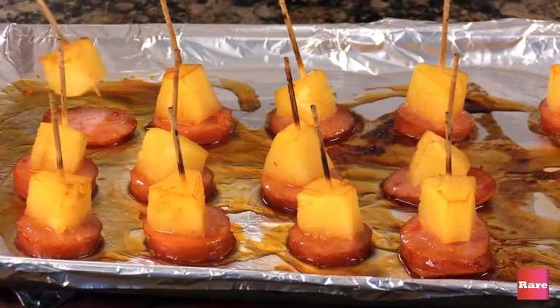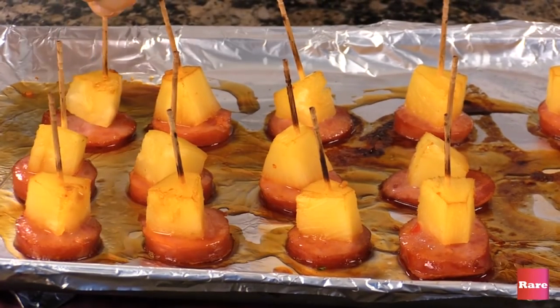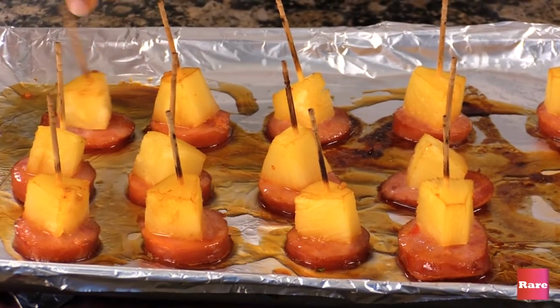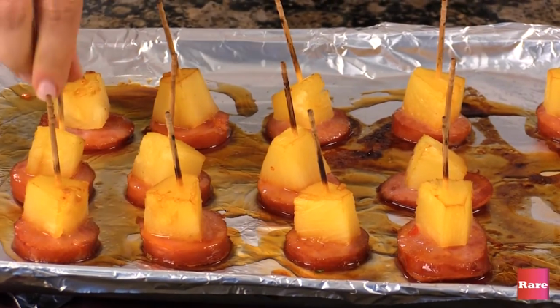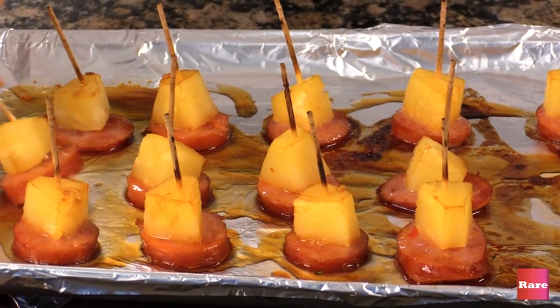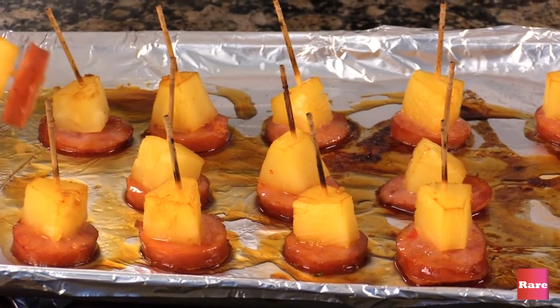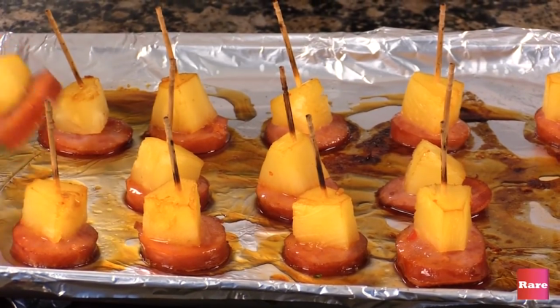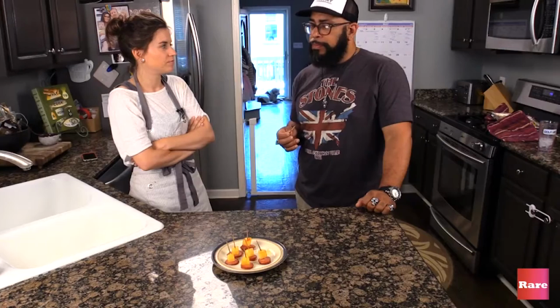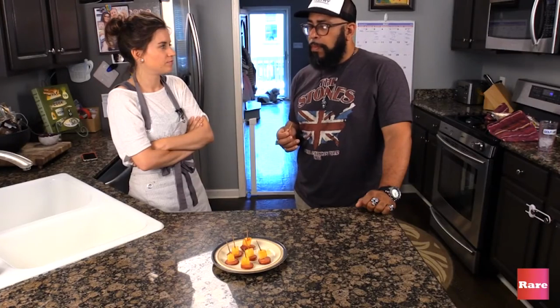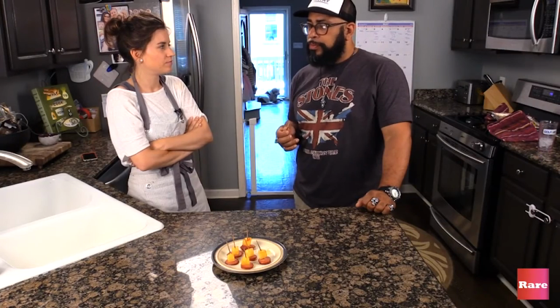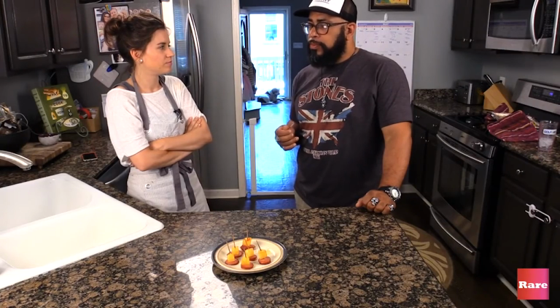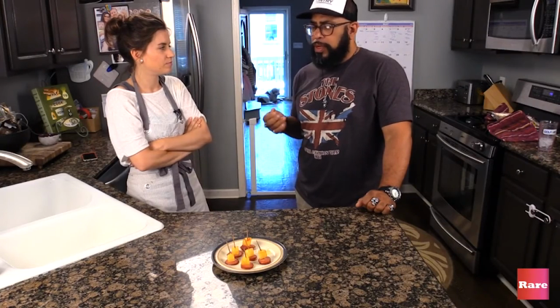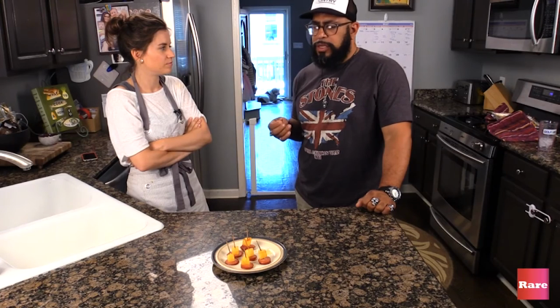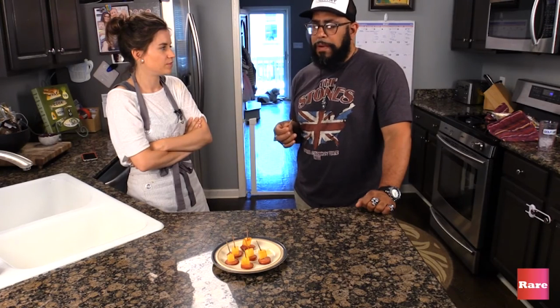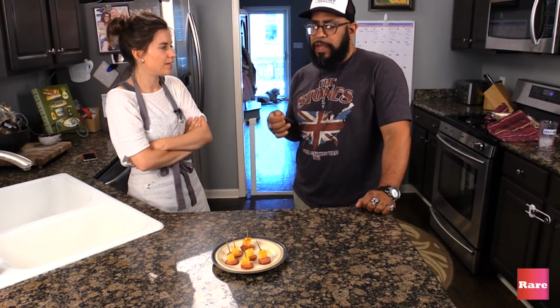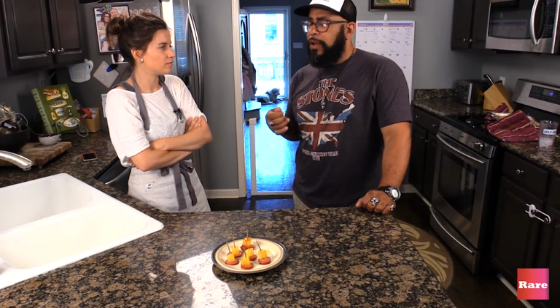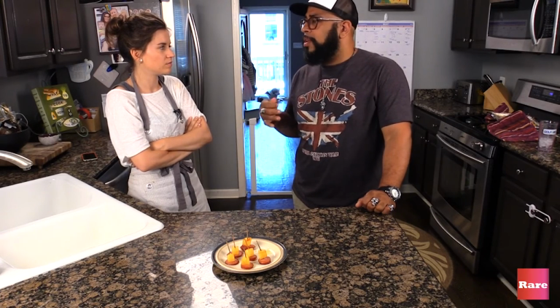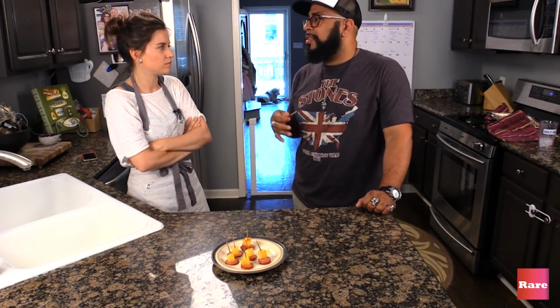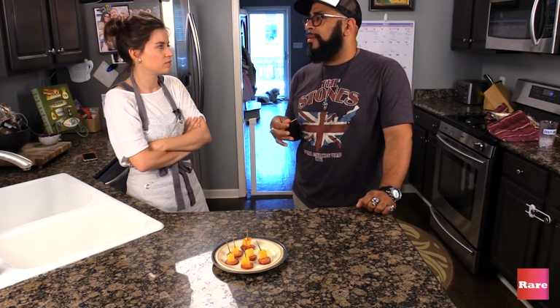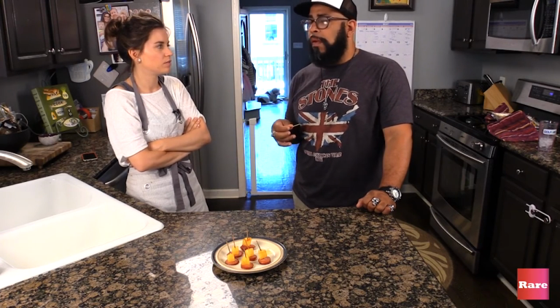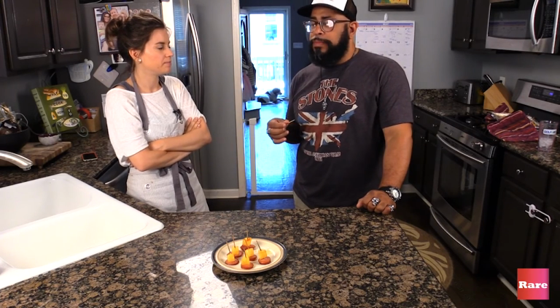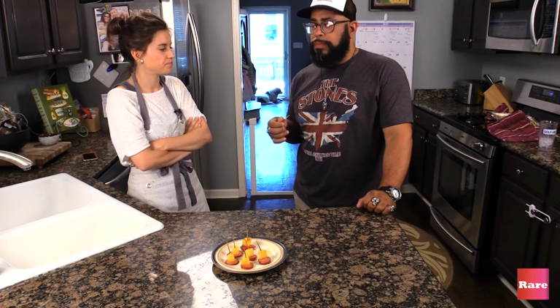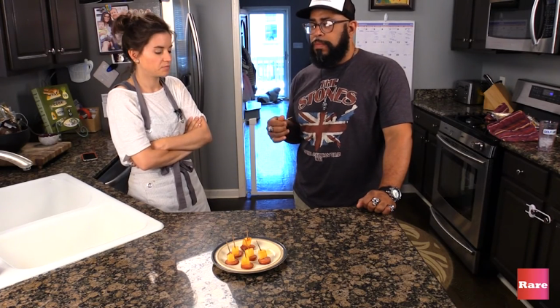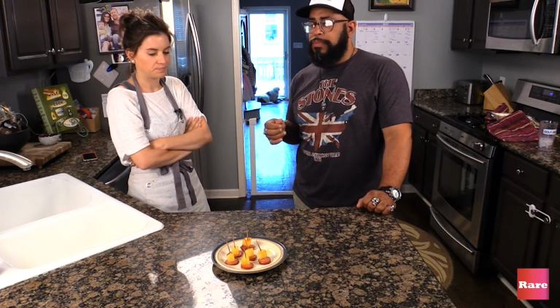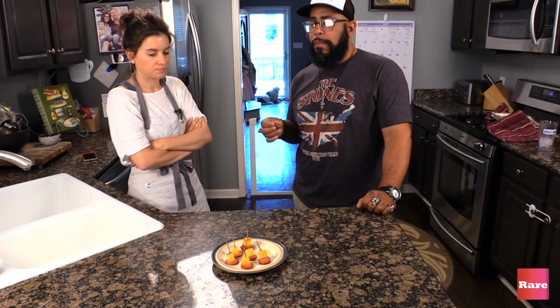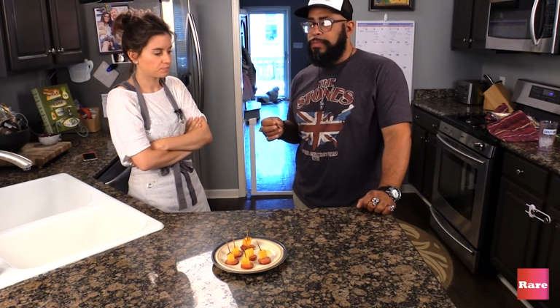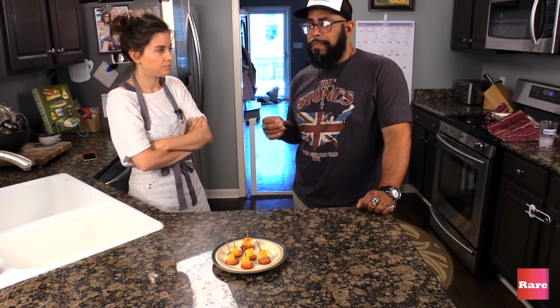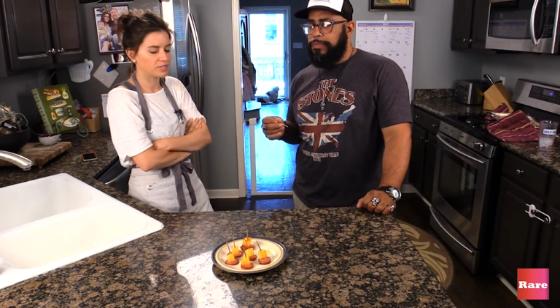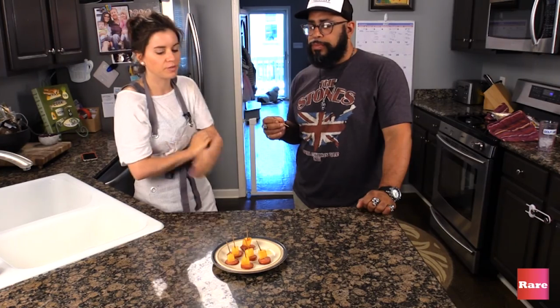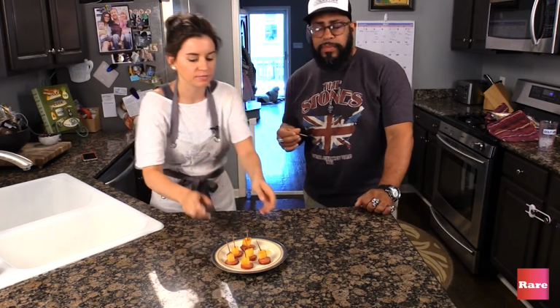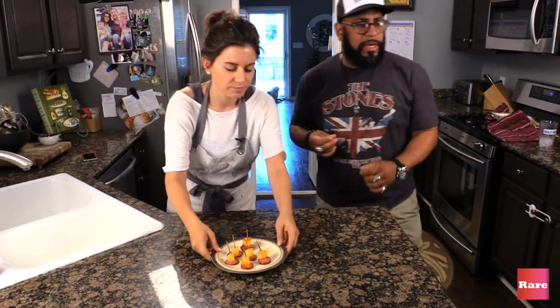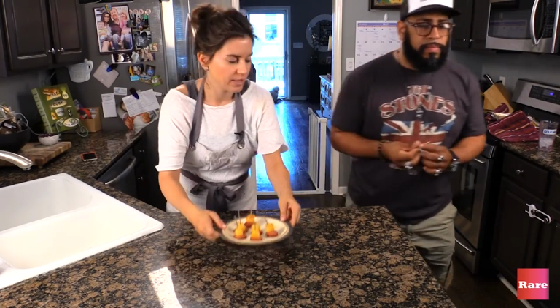It's done. It's hot. It's good. It's like a Hawaiian pizza. Good.